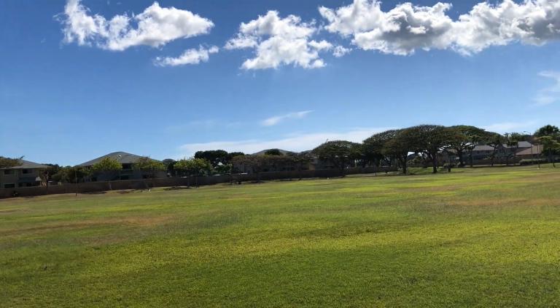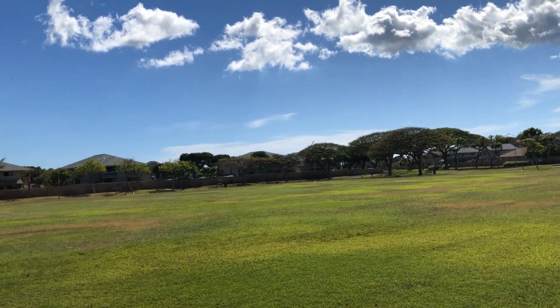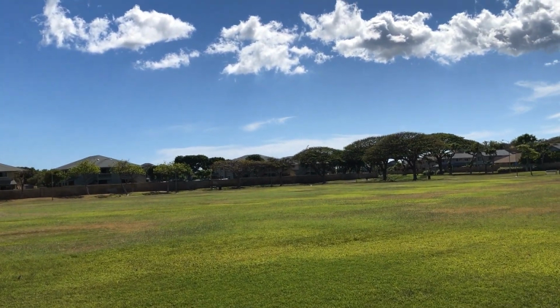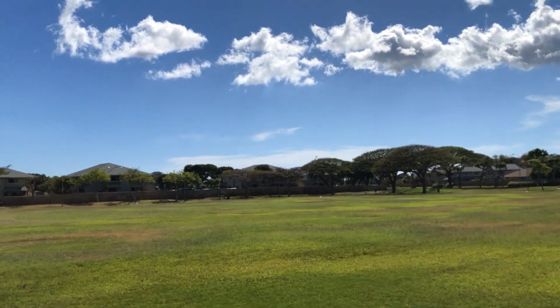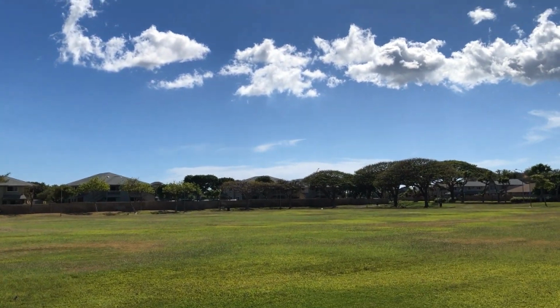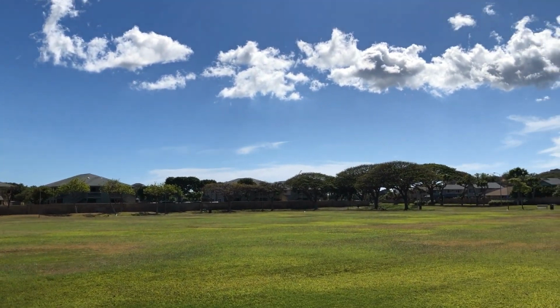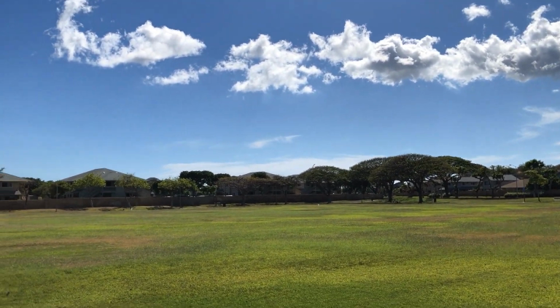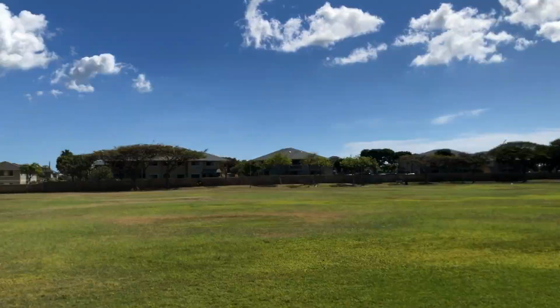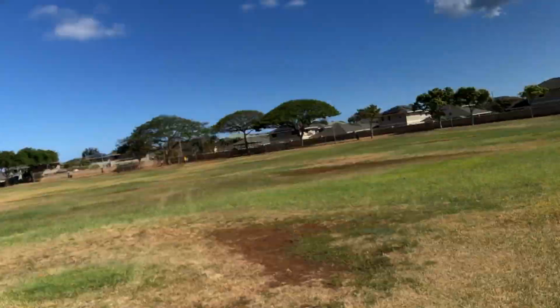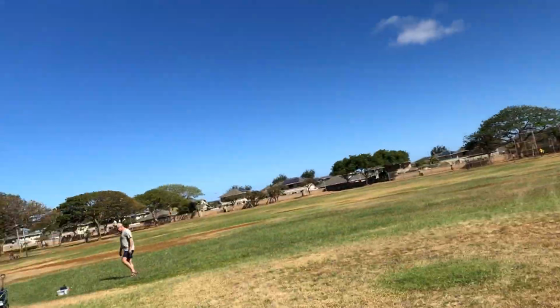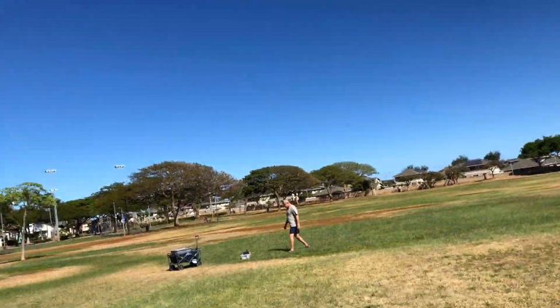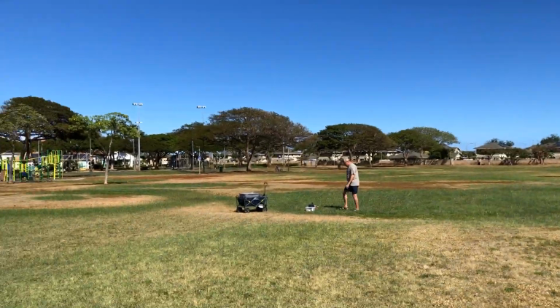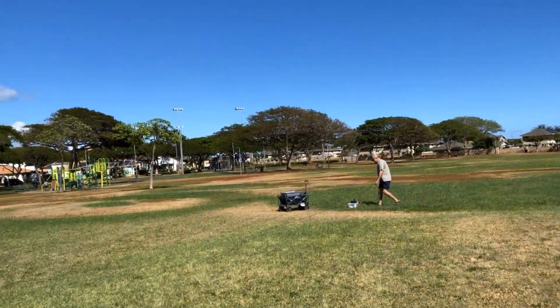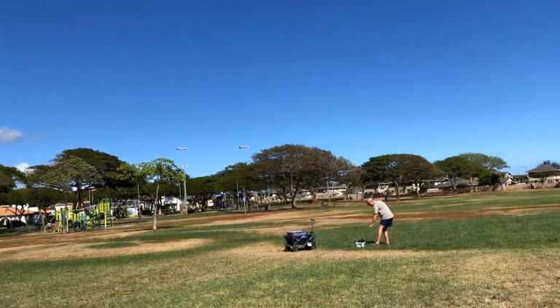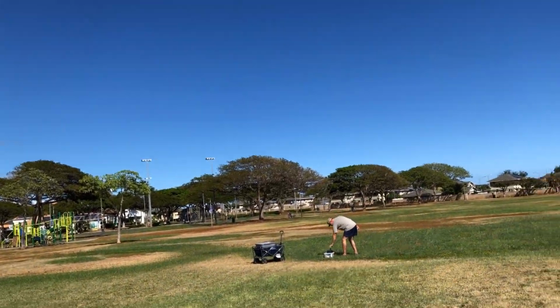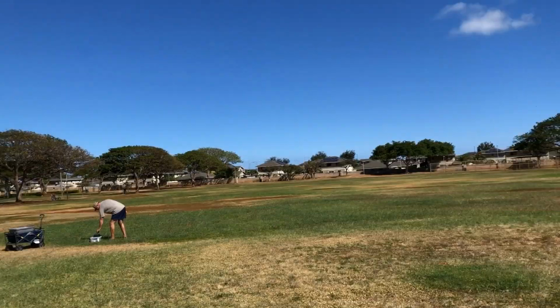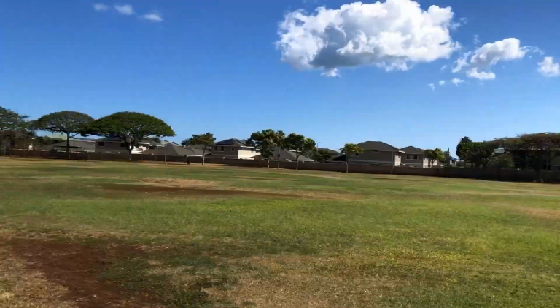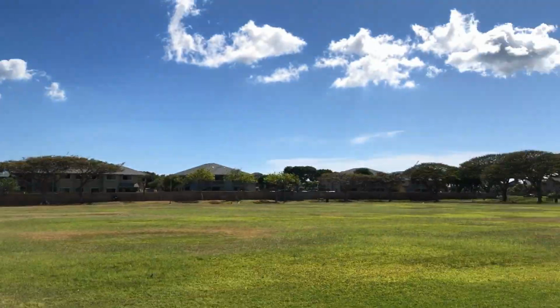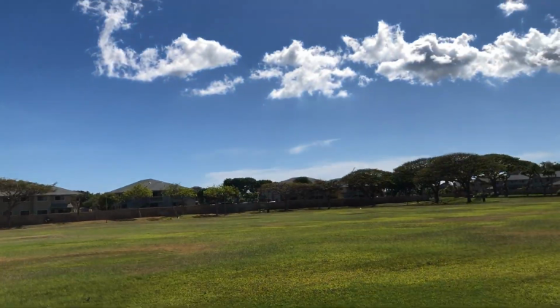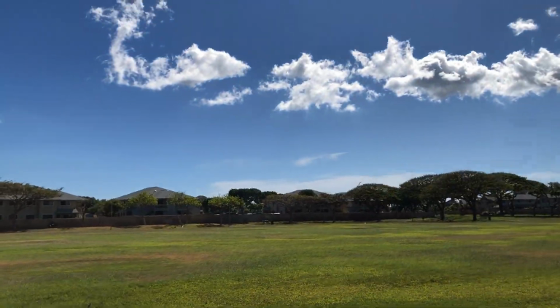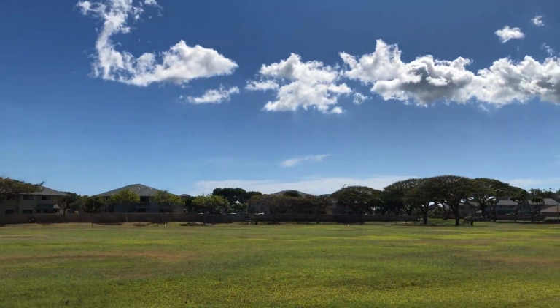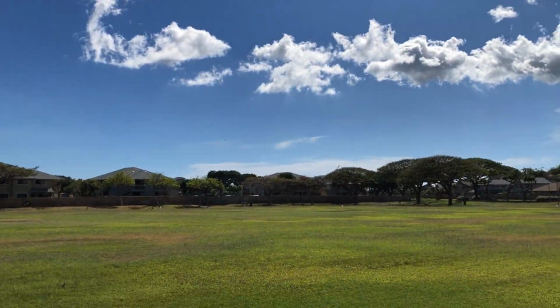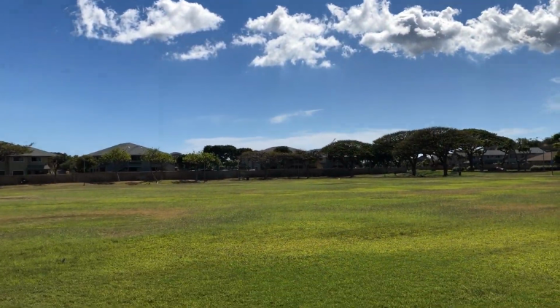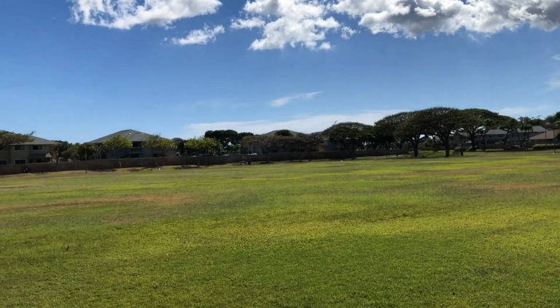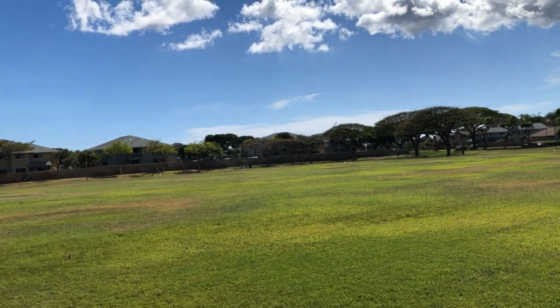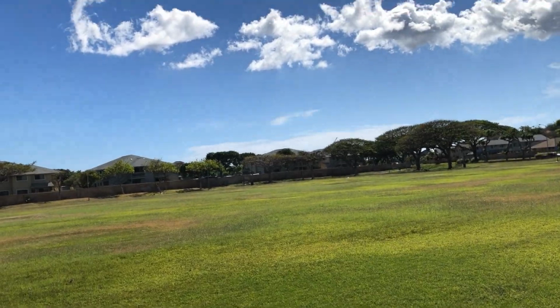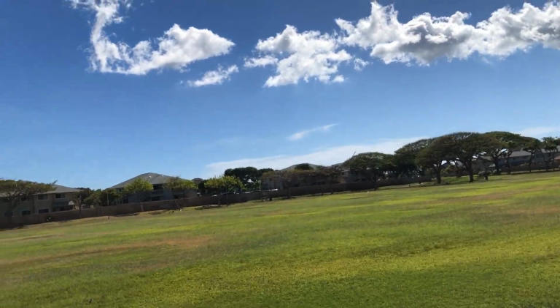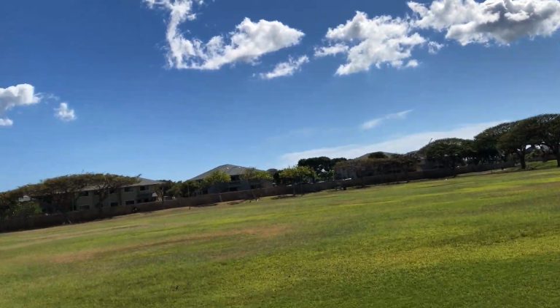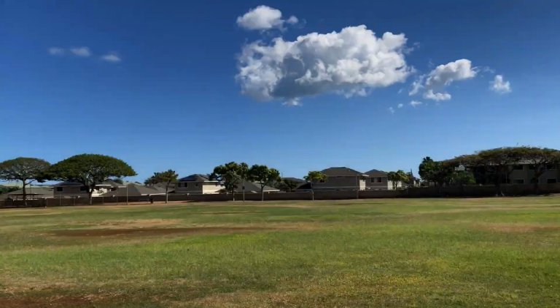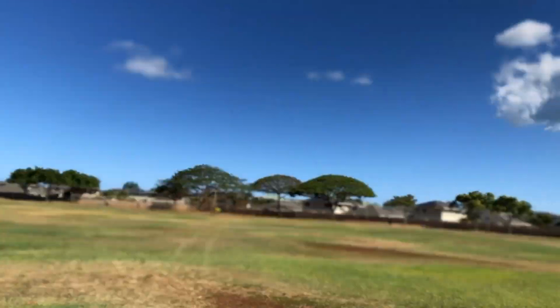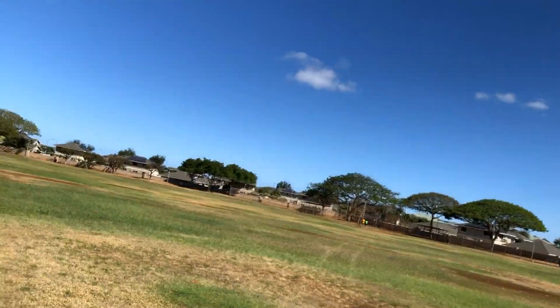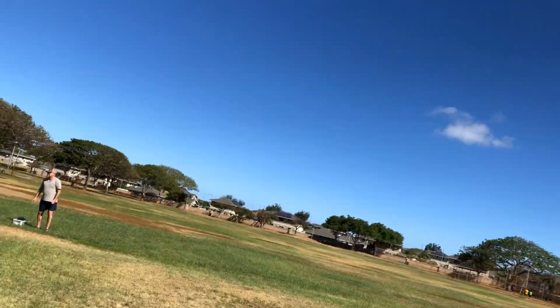Yeah, that's not on top of us. That's really not on top.